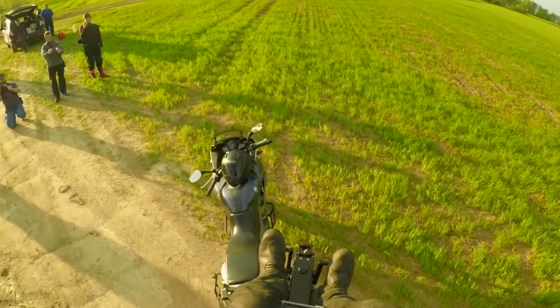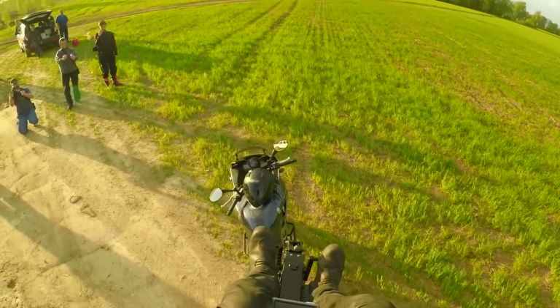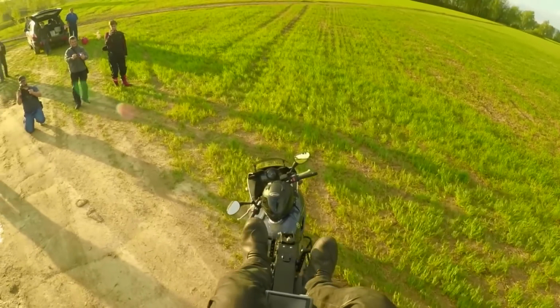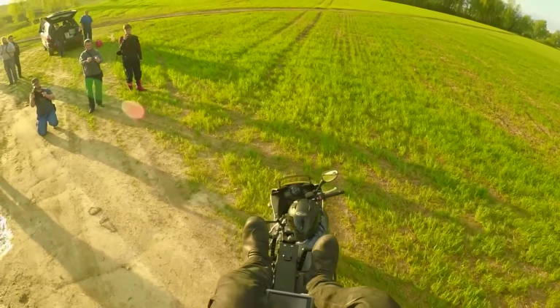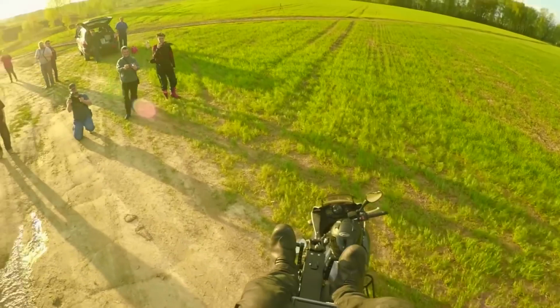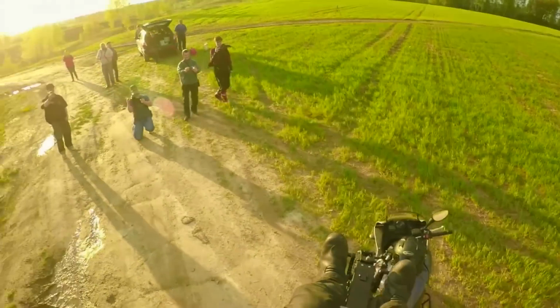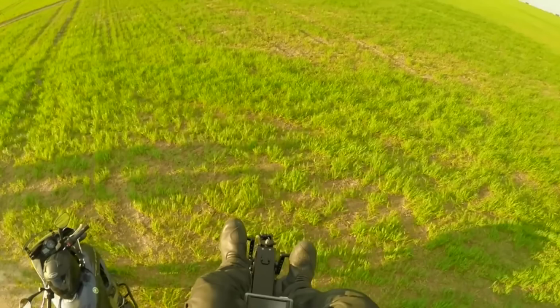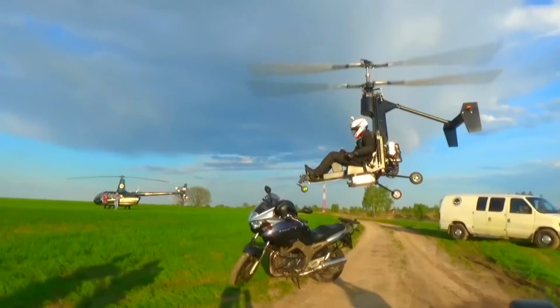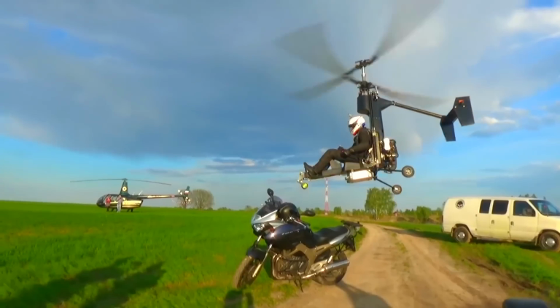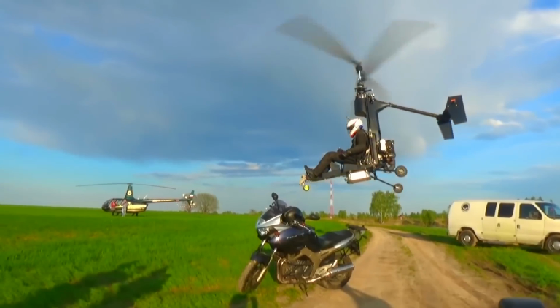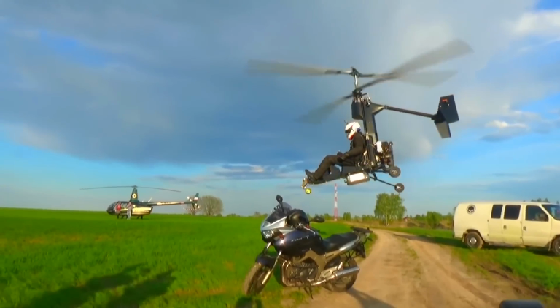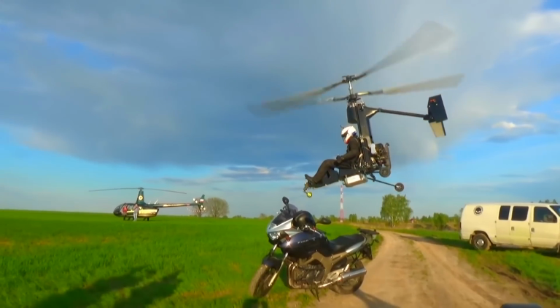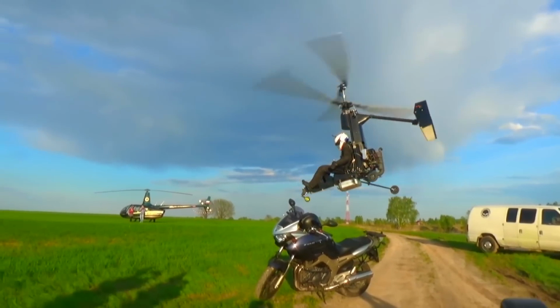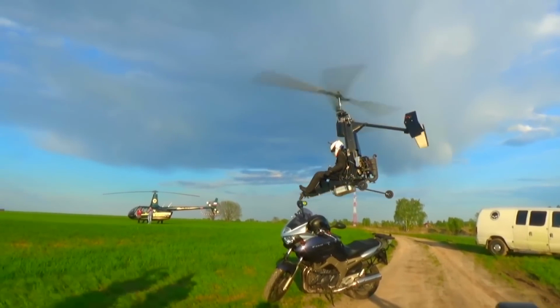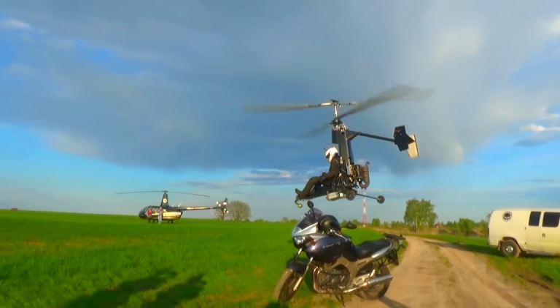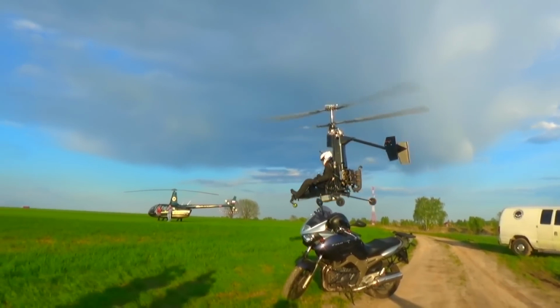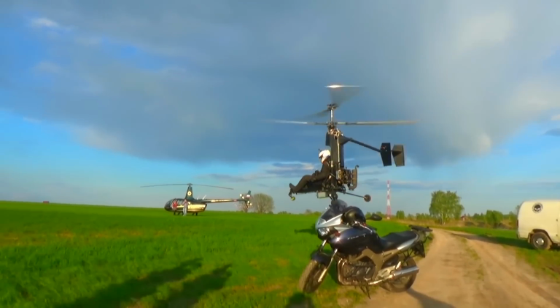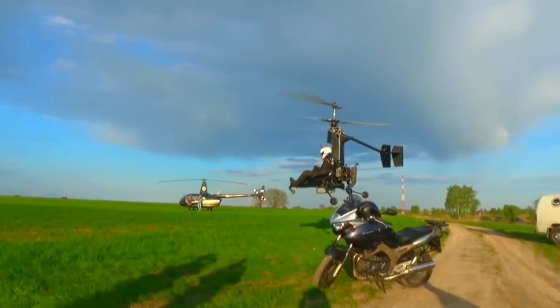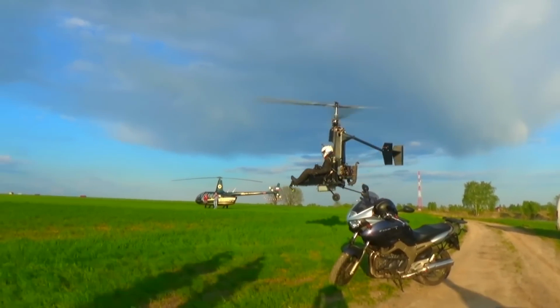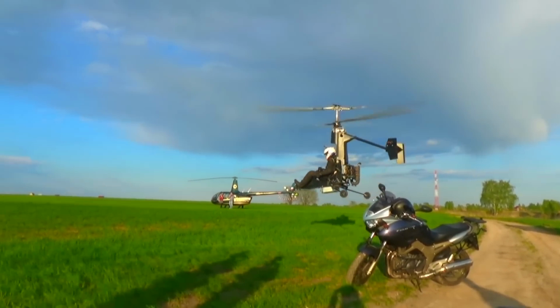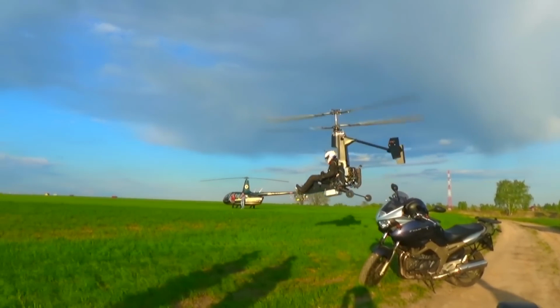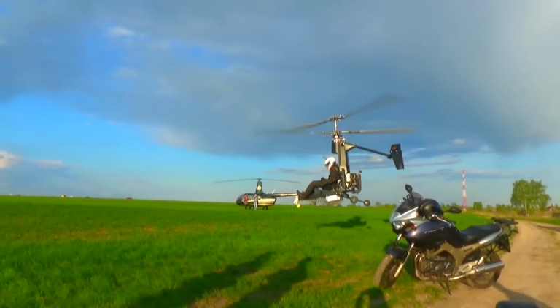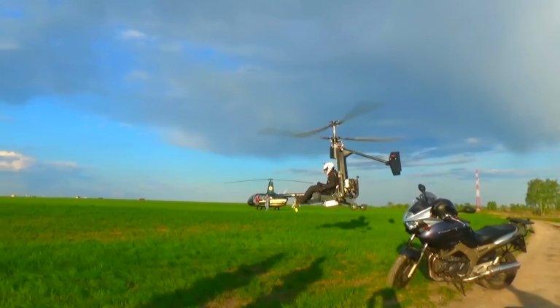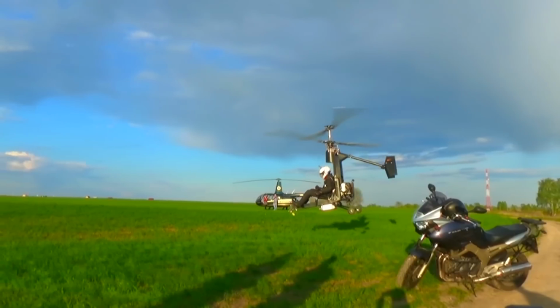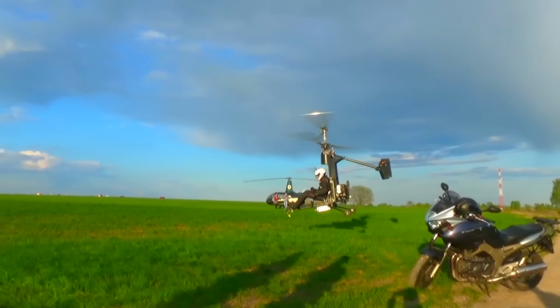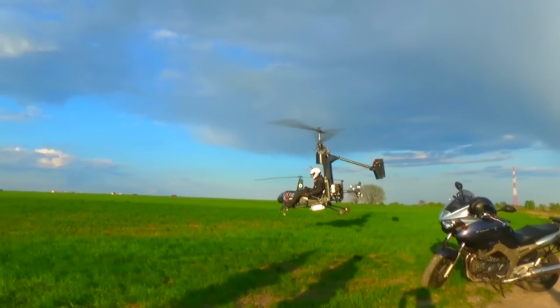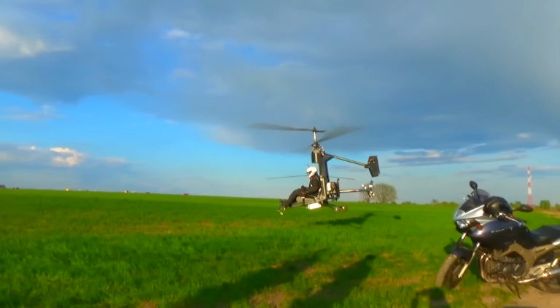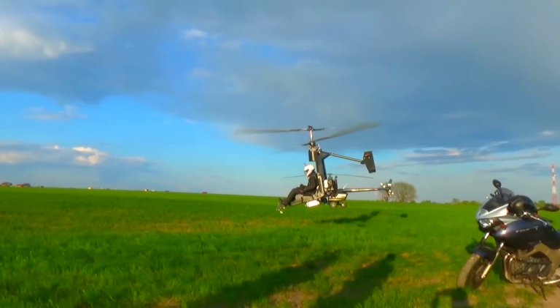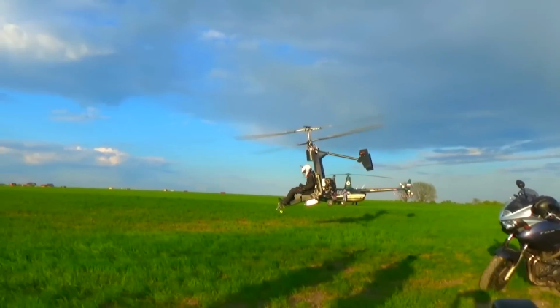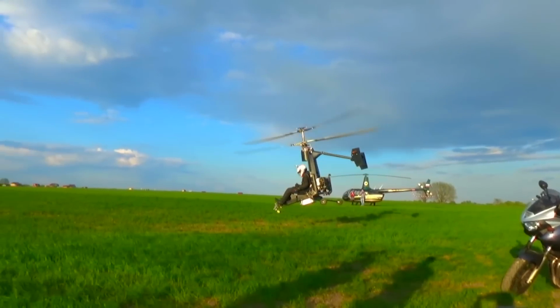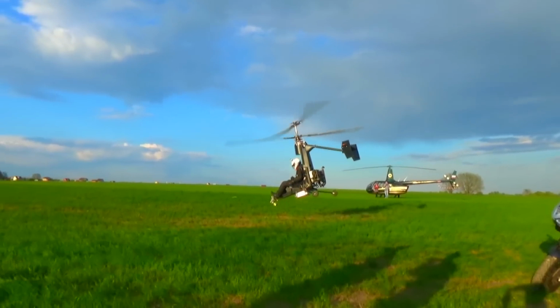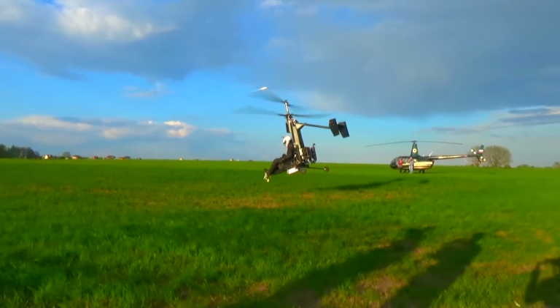Obviously it'll hover. I only see three controls: a throttle in his left hand, rudder pedals, and a joystick. Looks like enough.